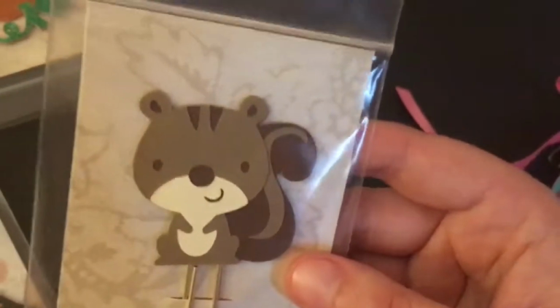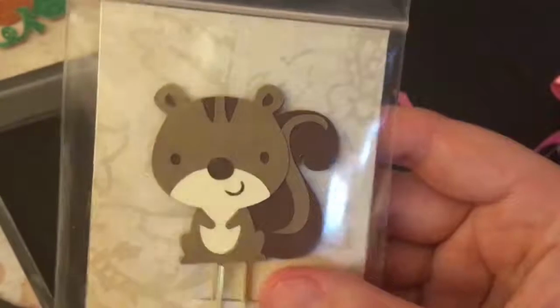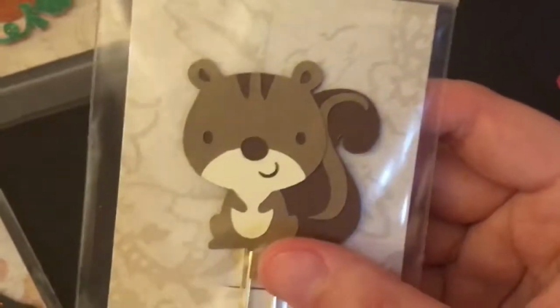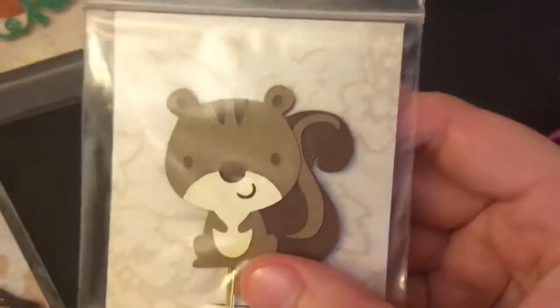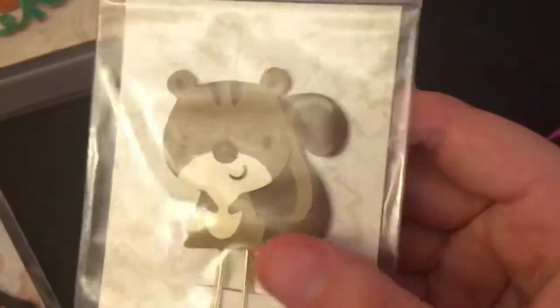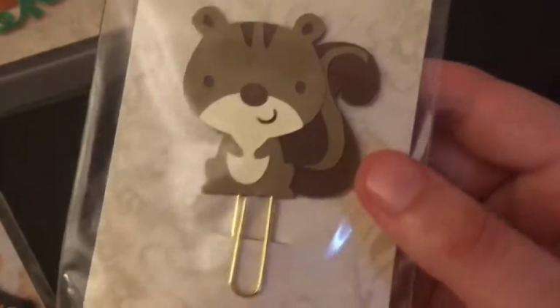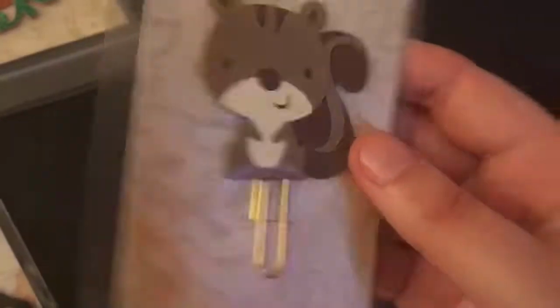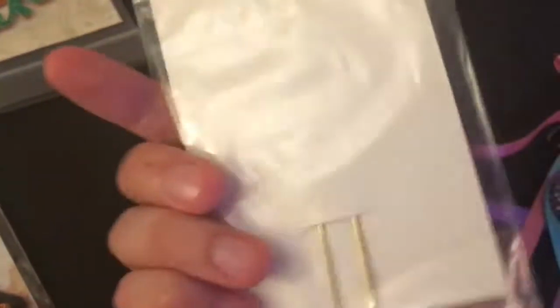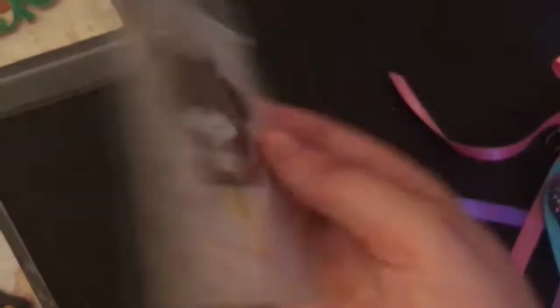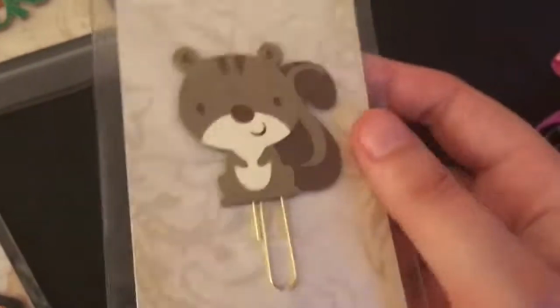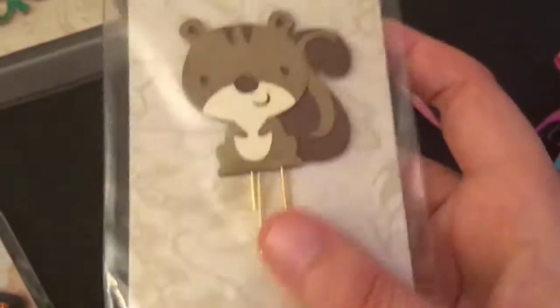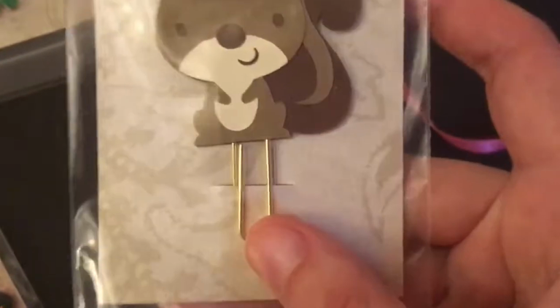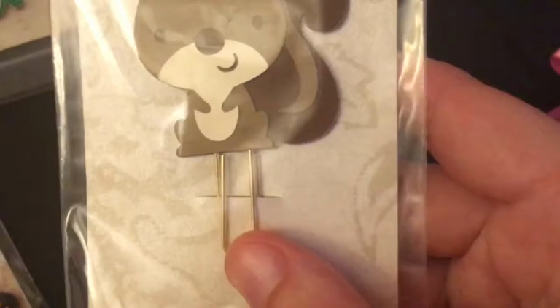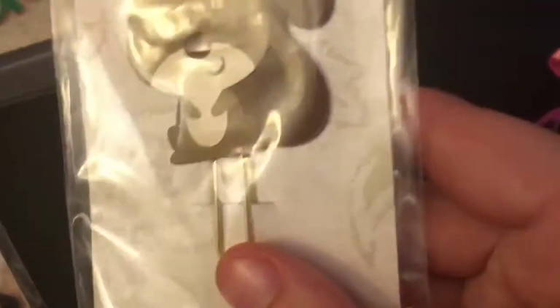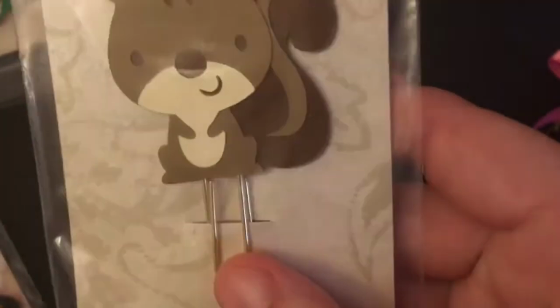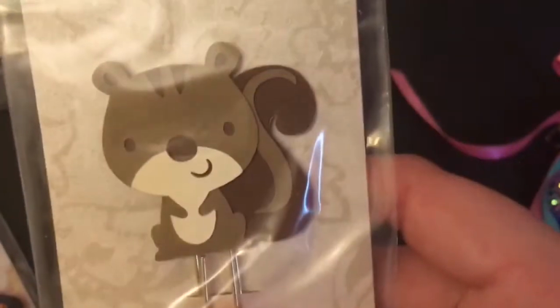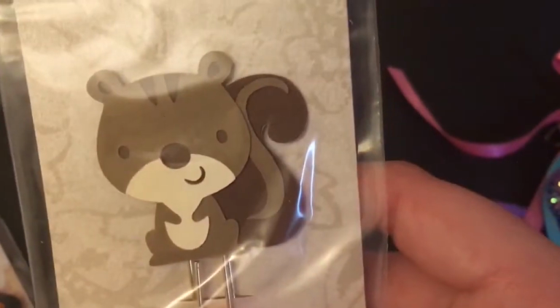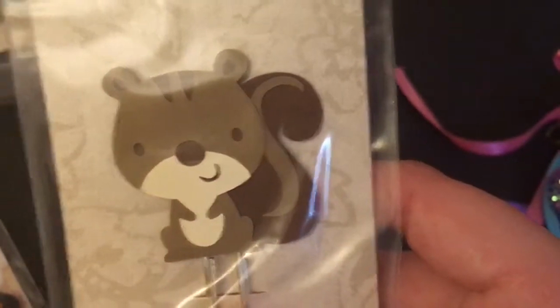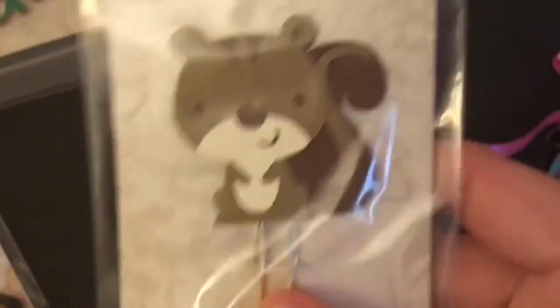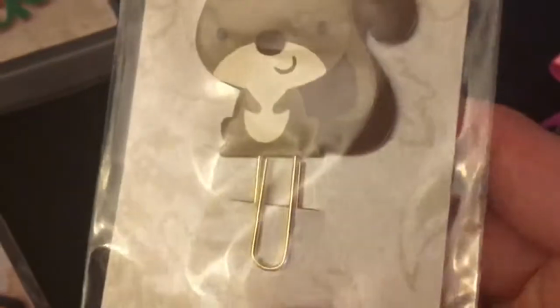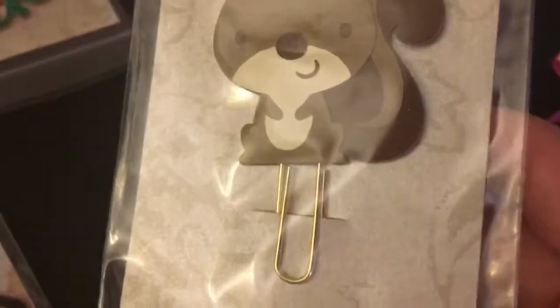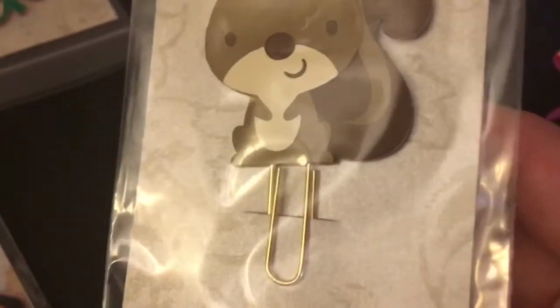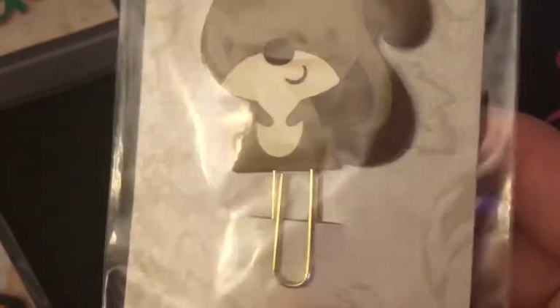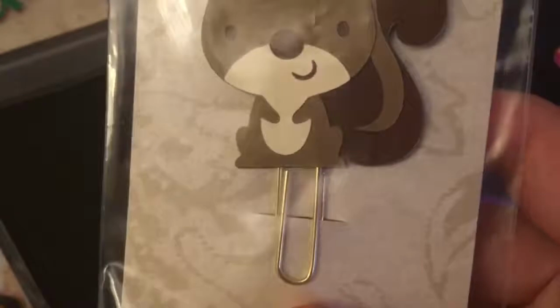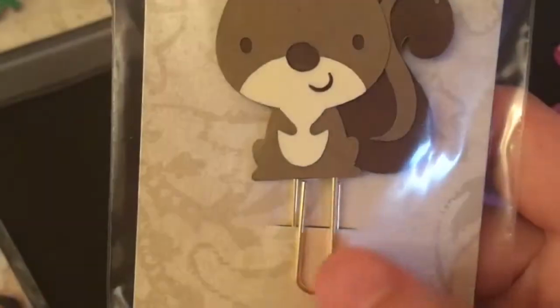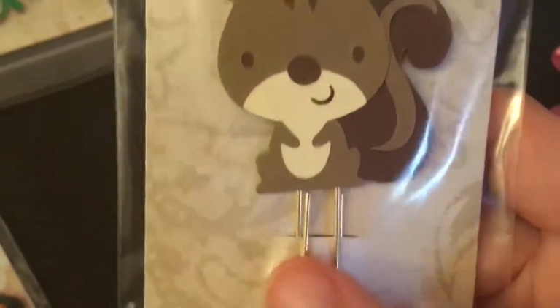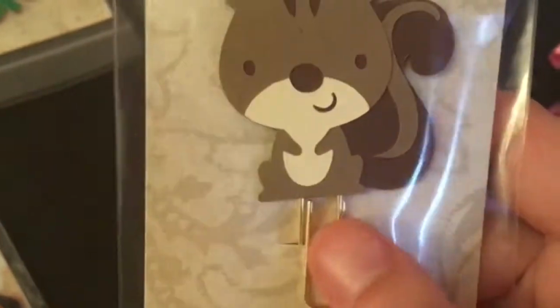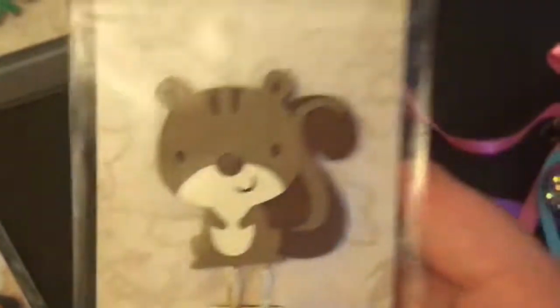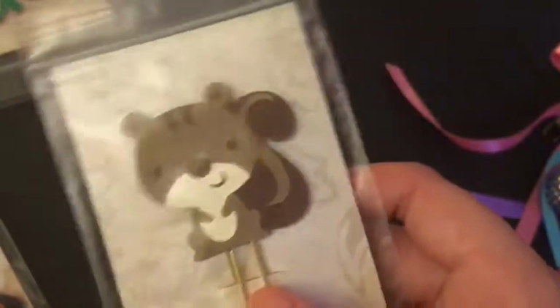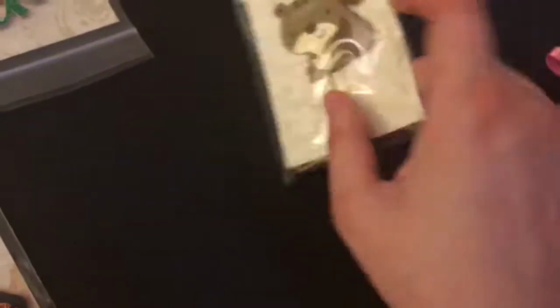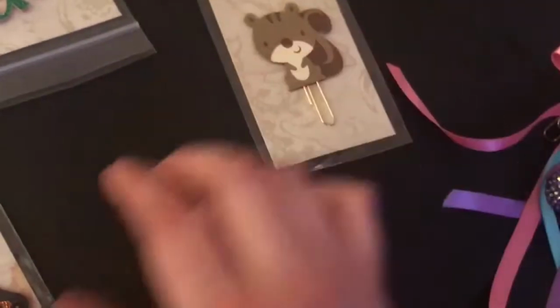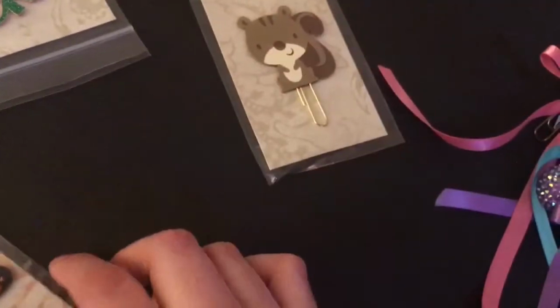Here is her scroll paper clip. You typically have an option of silver or gold with hers.